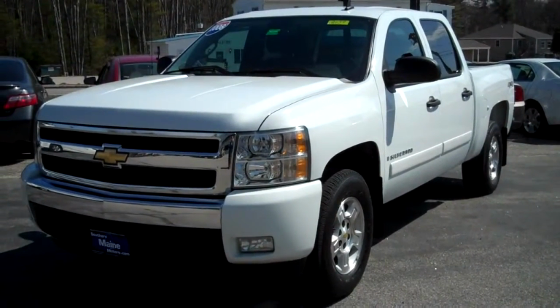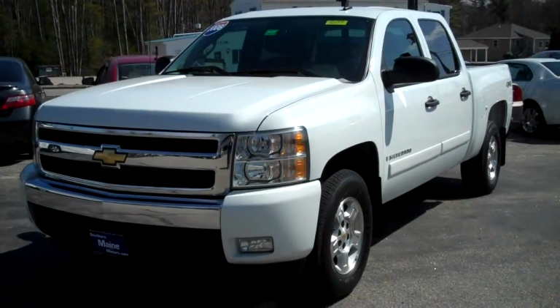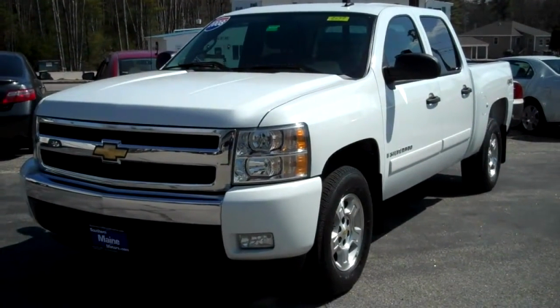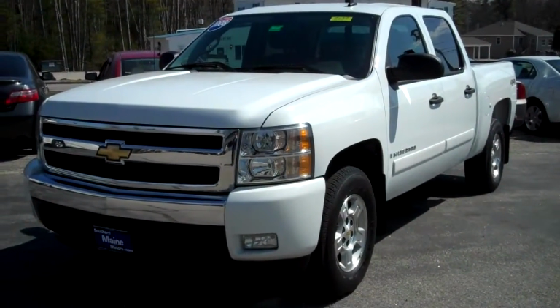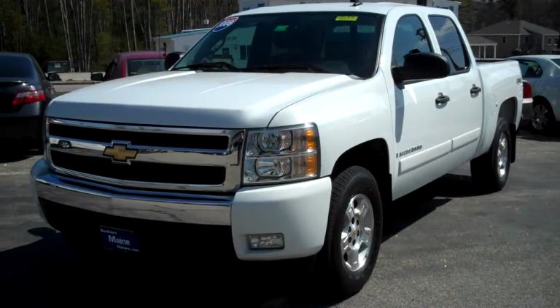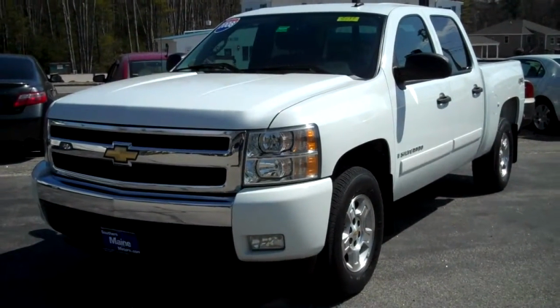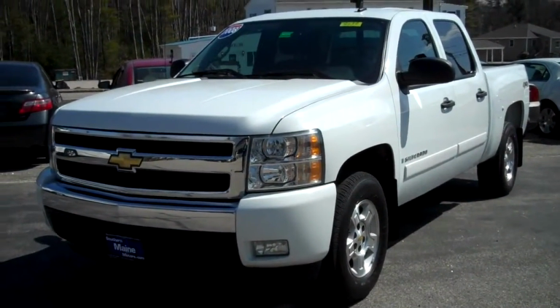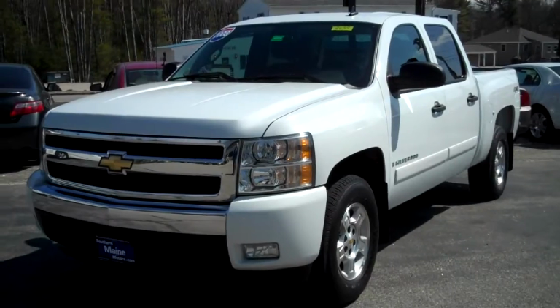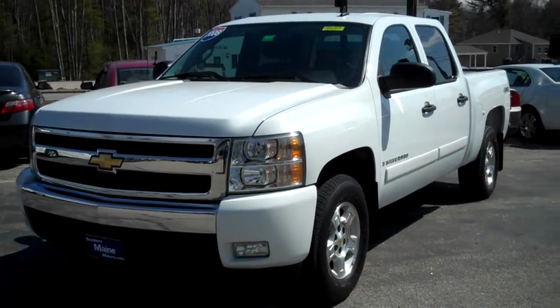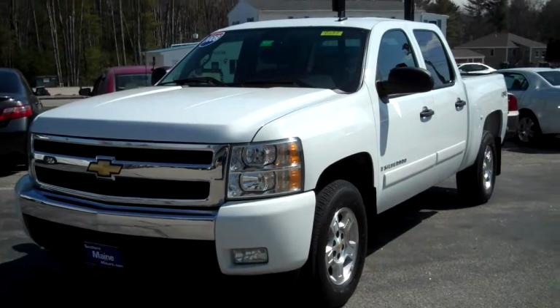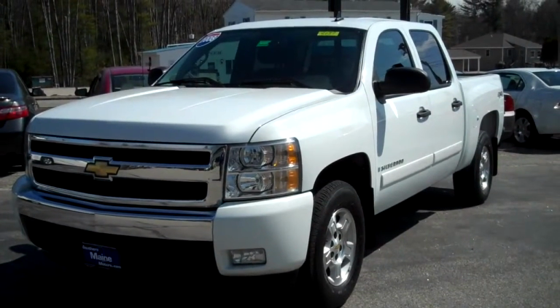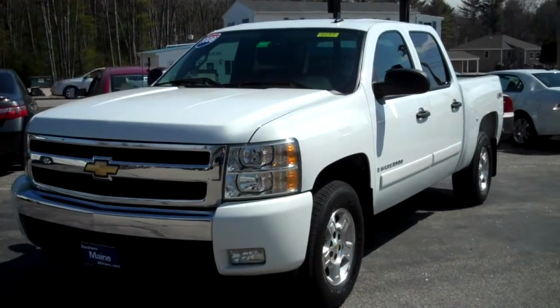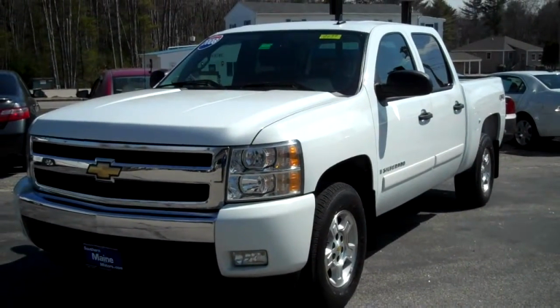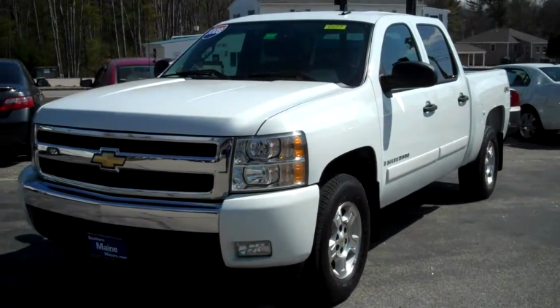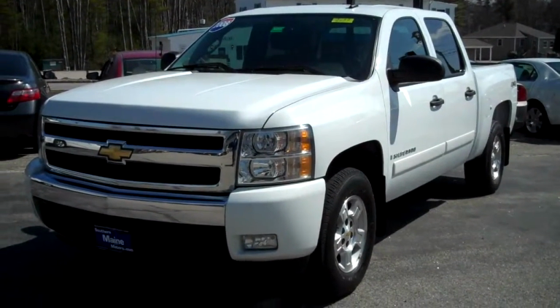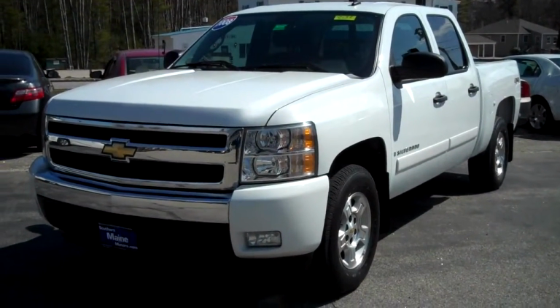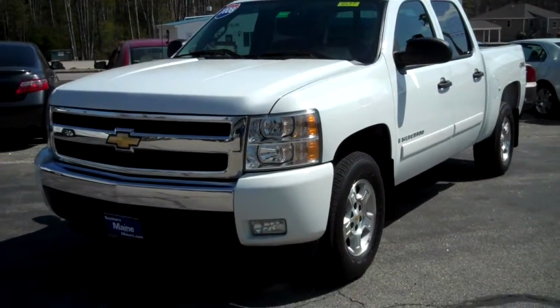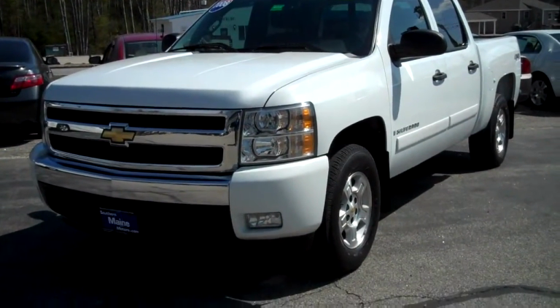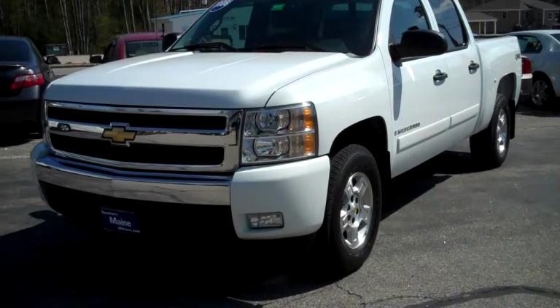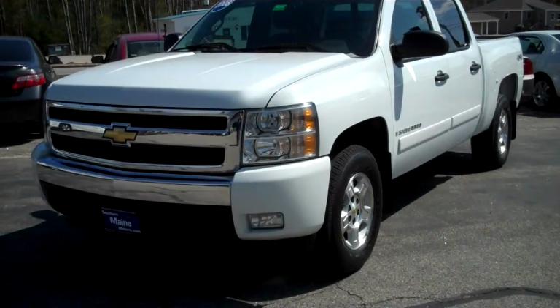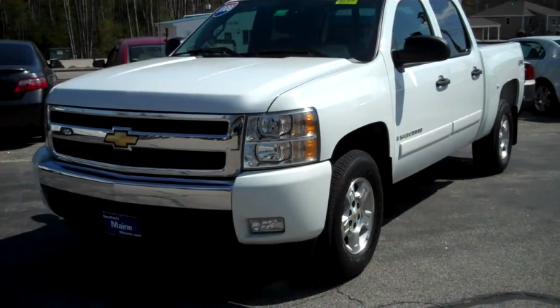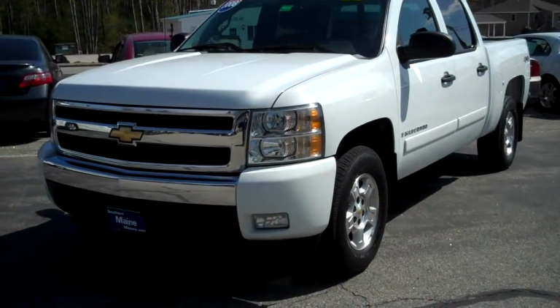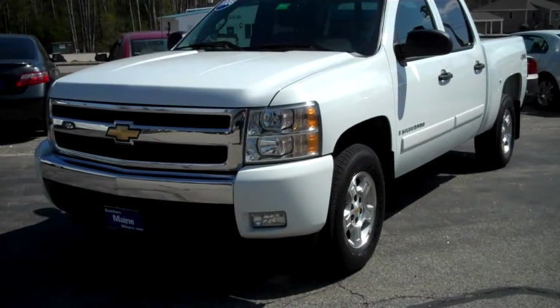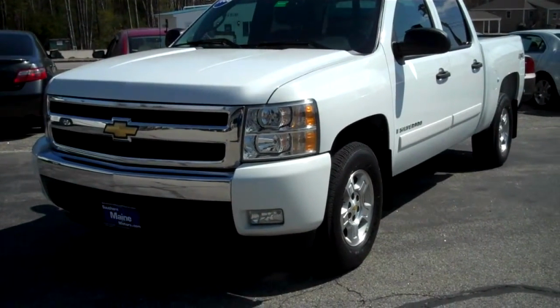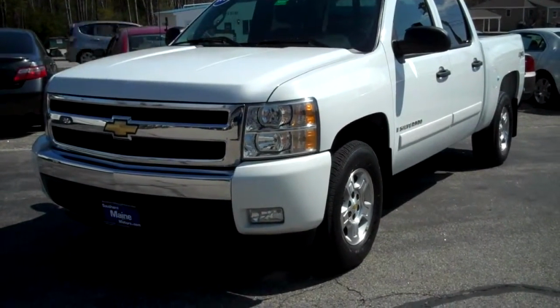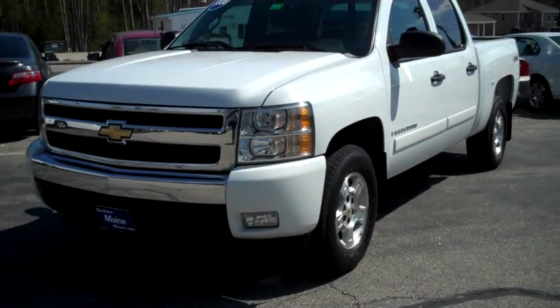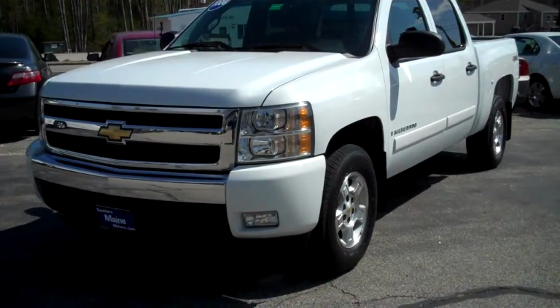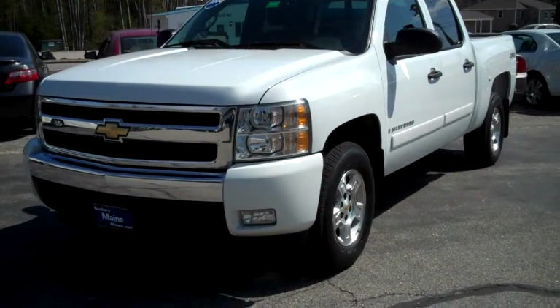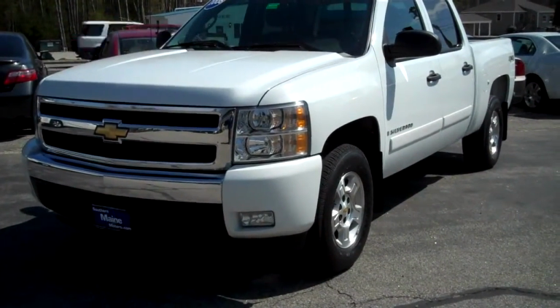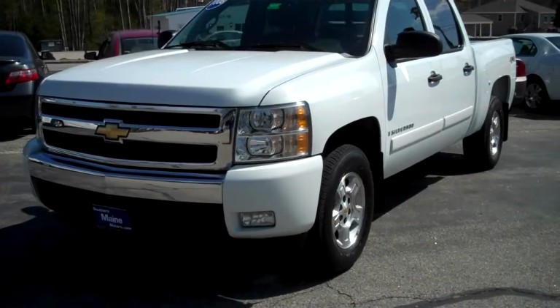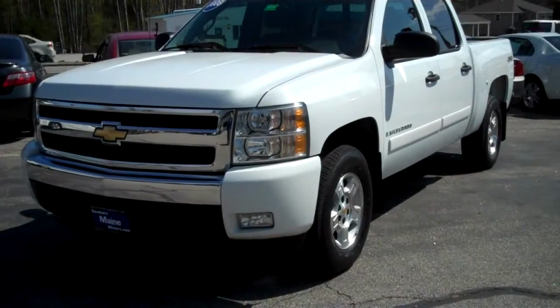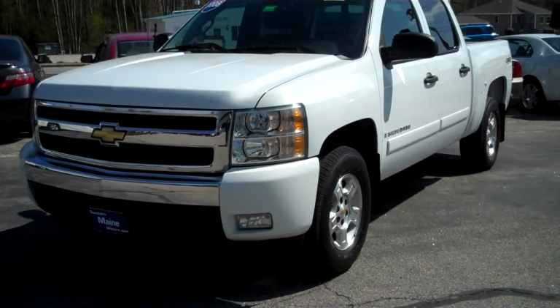This is stock number 8639. It's a 2008 Chevy Silverado, four-door LT edition, about 78,000 miles on it. Very excellent condition, as a matter of fact, for the year. Very clean vehicle.